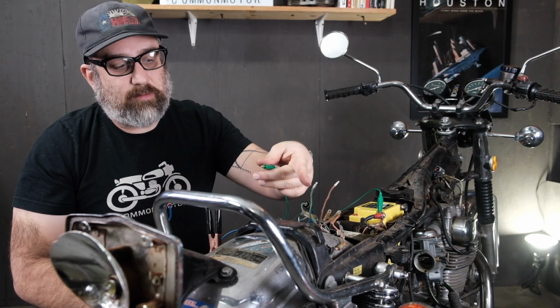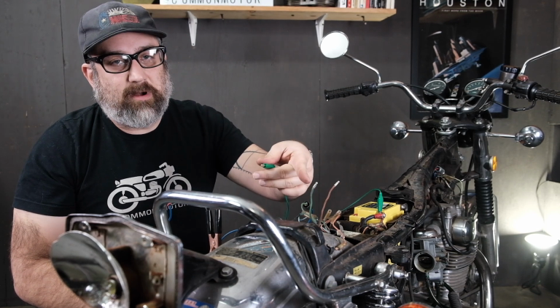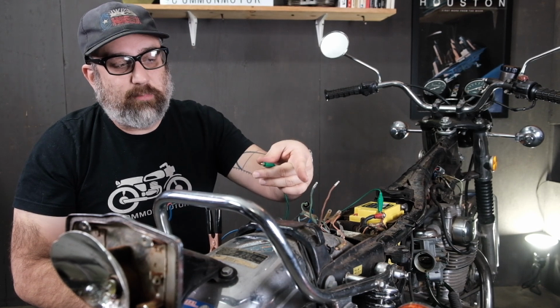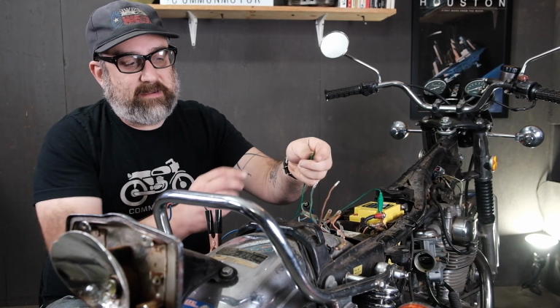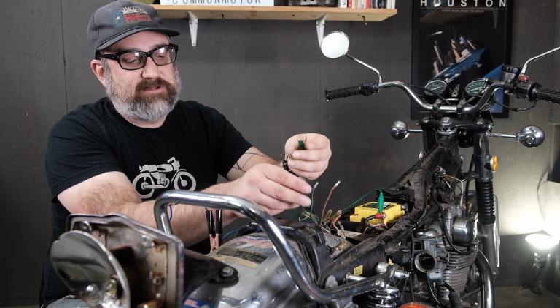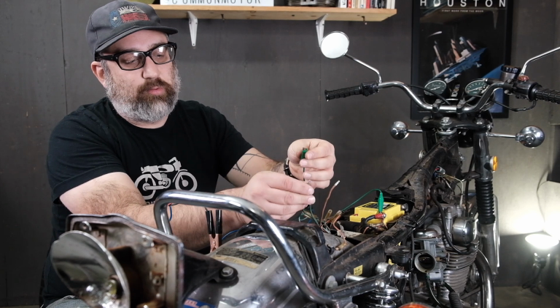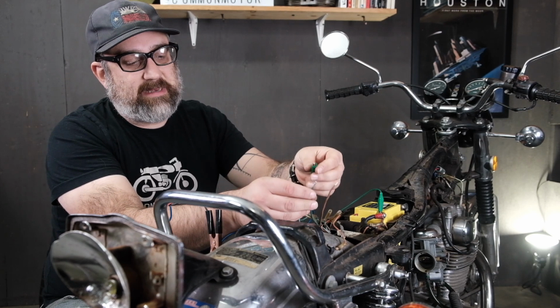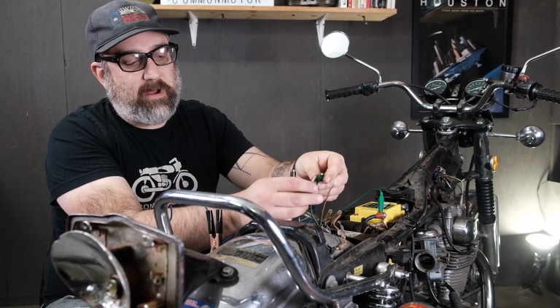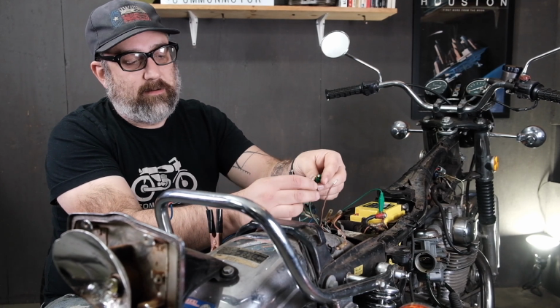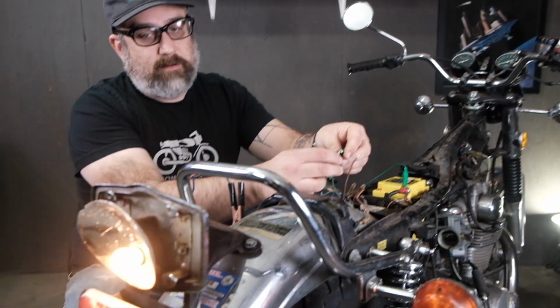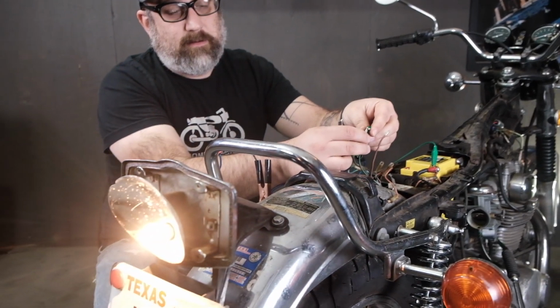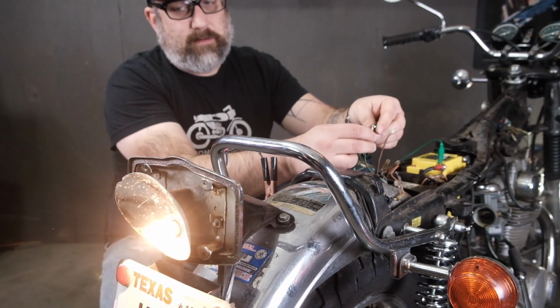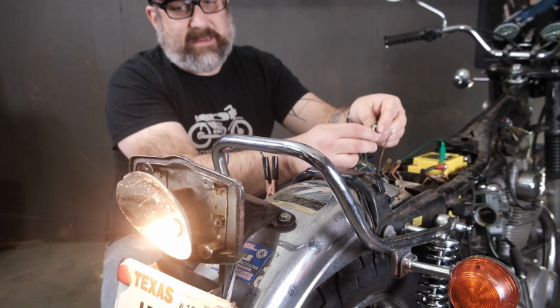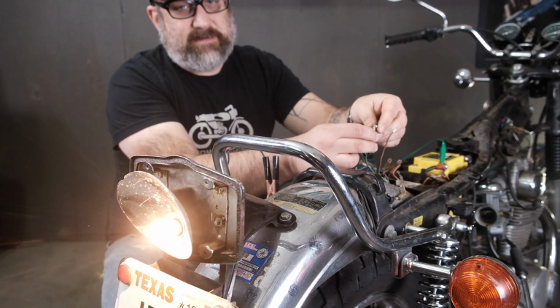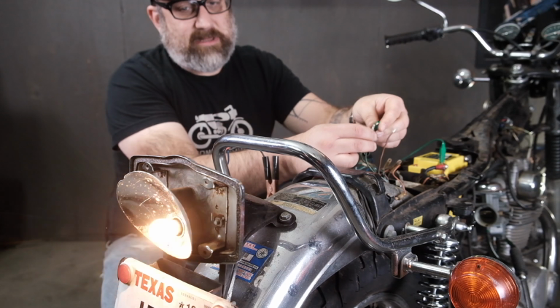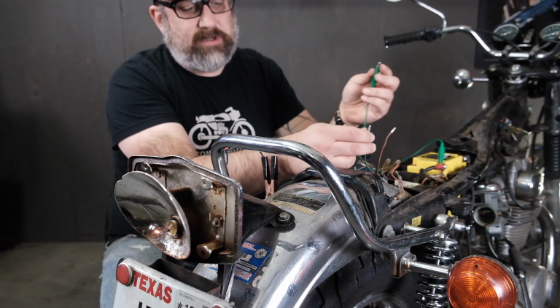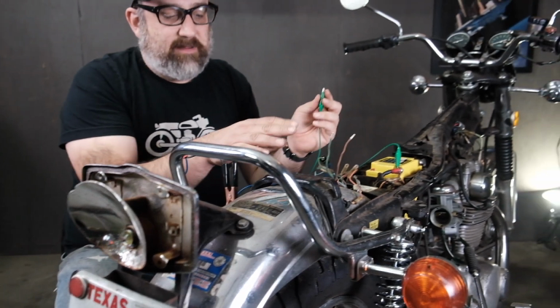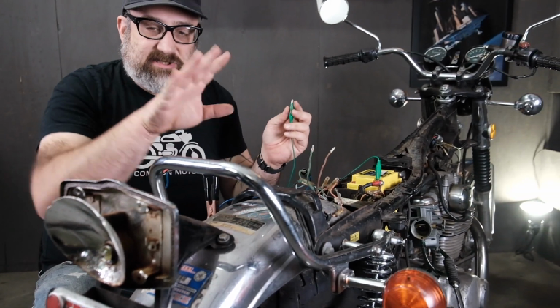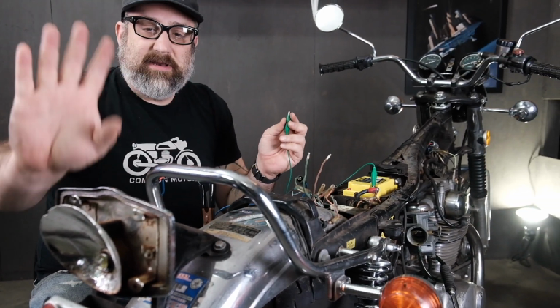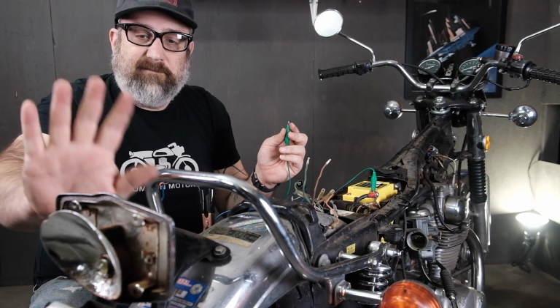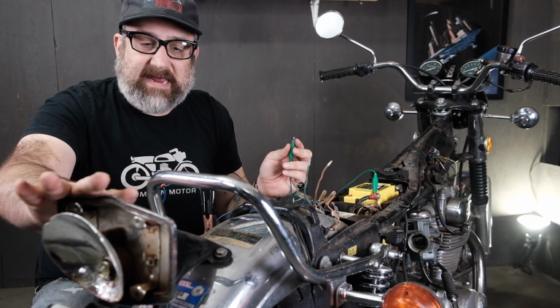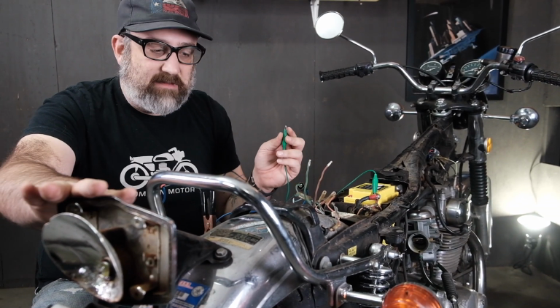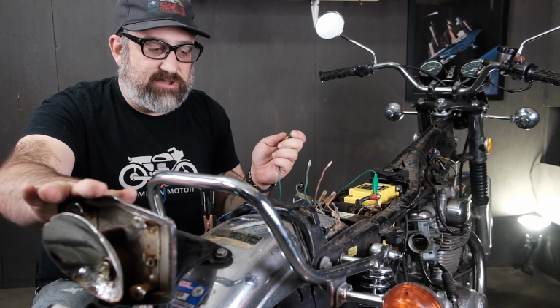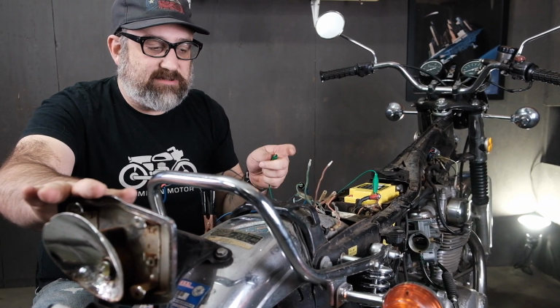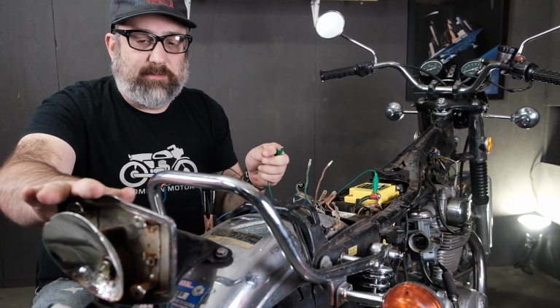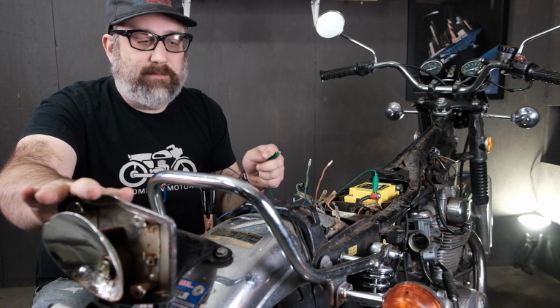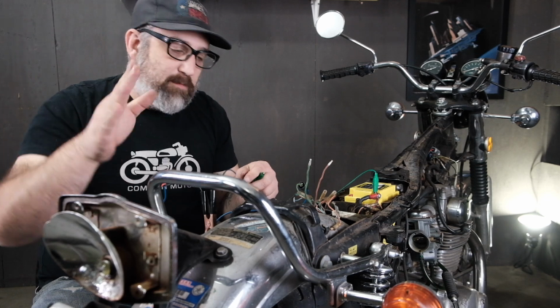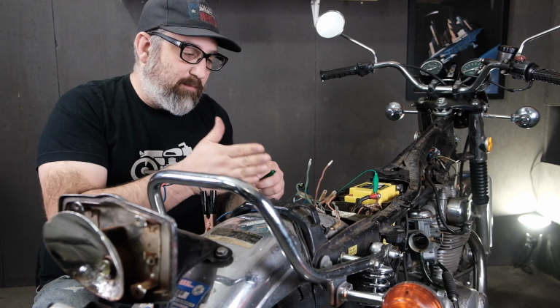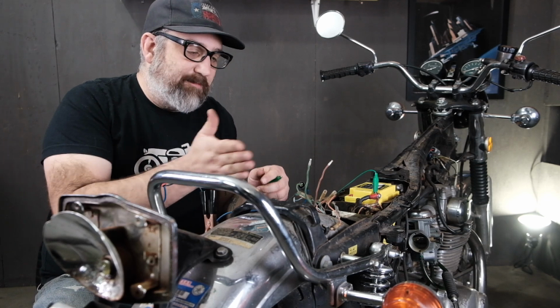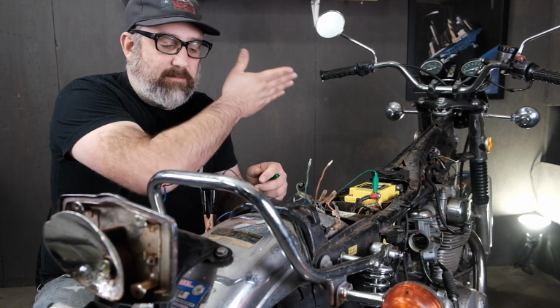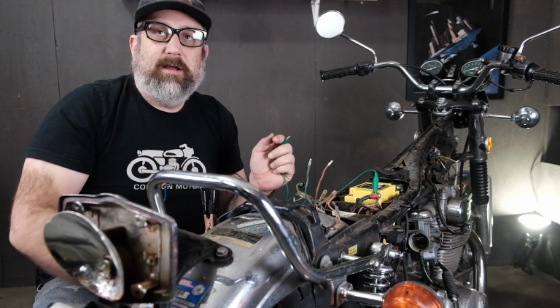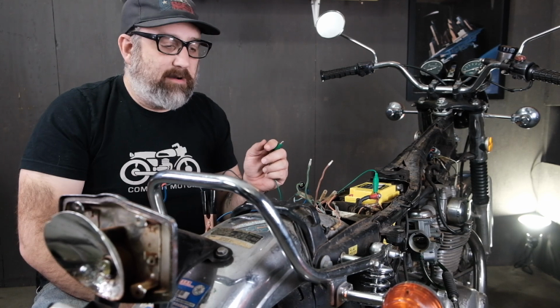Now the same test for the brake light — touching the green and yellow wire. The light kicks on. That means the circuit for the light itself is in good shape. So if there's a problem, we're going to find that problem upstream in the wiring harness.